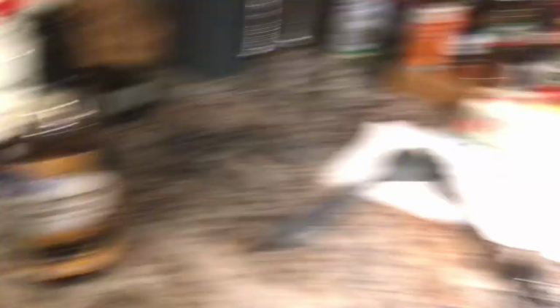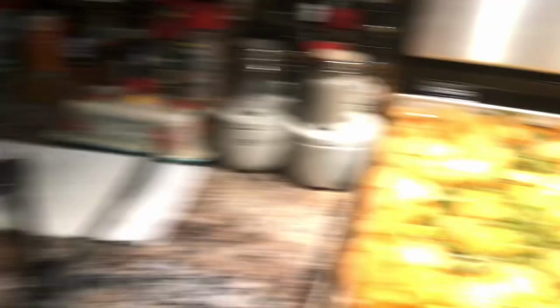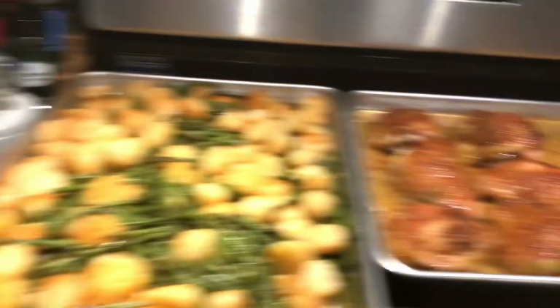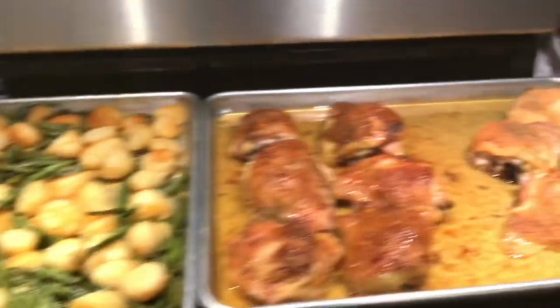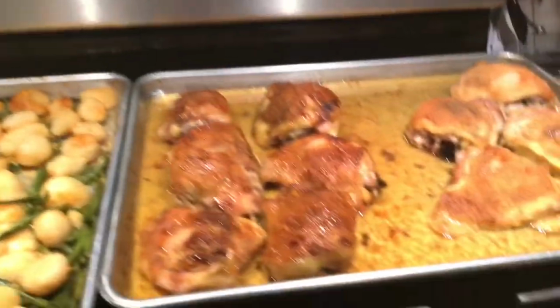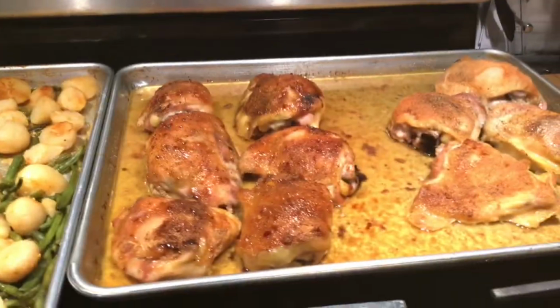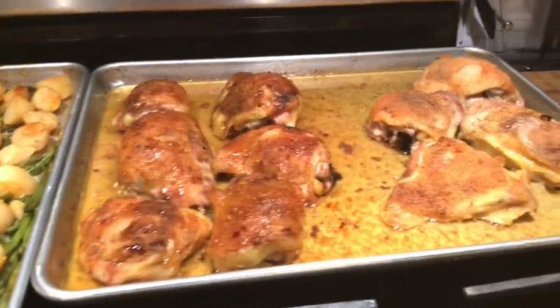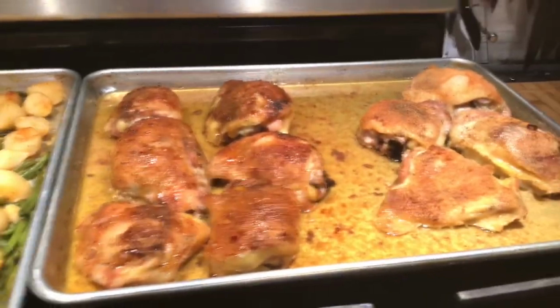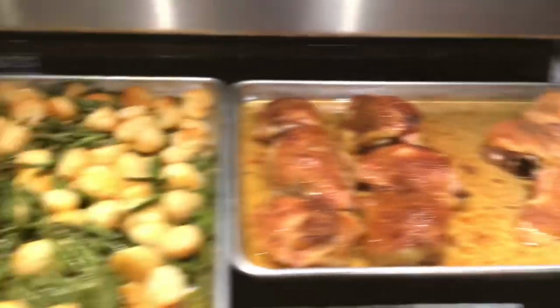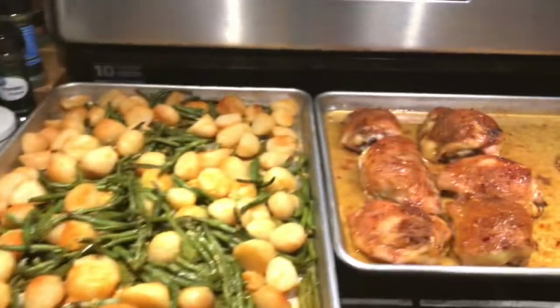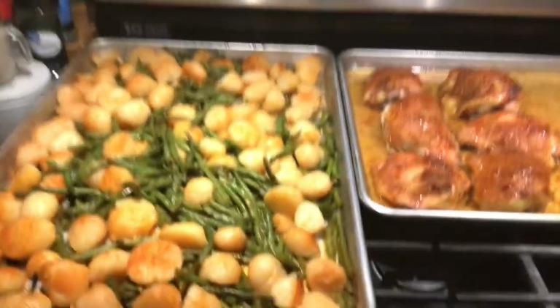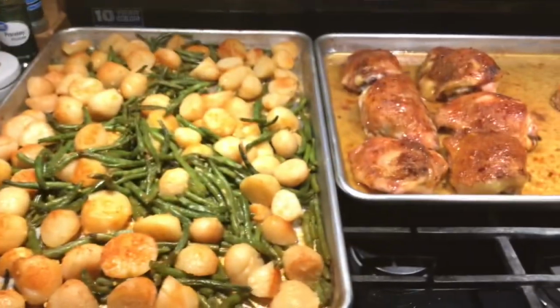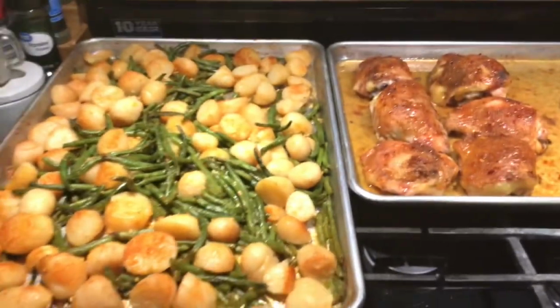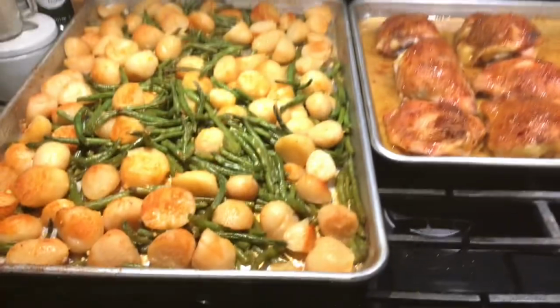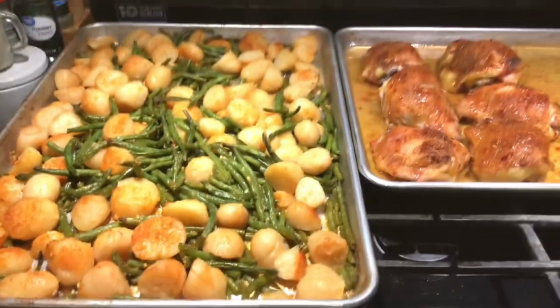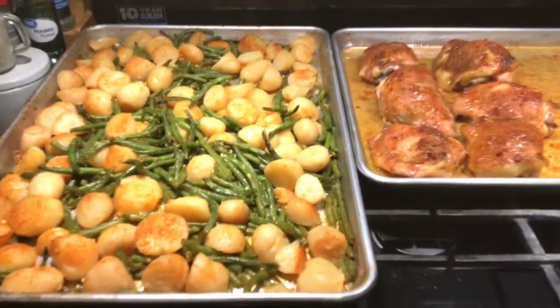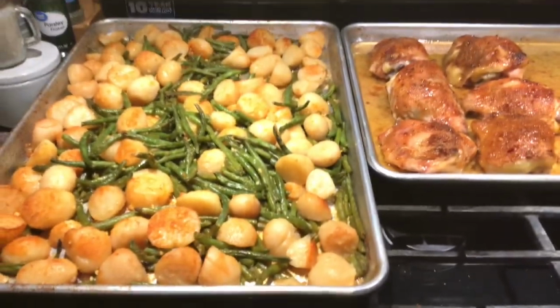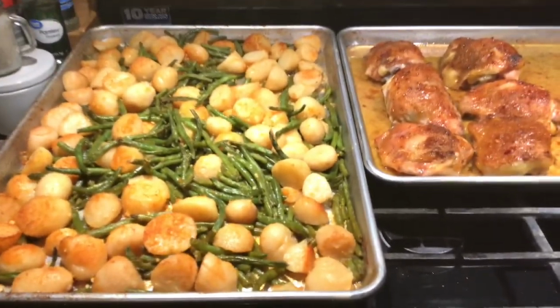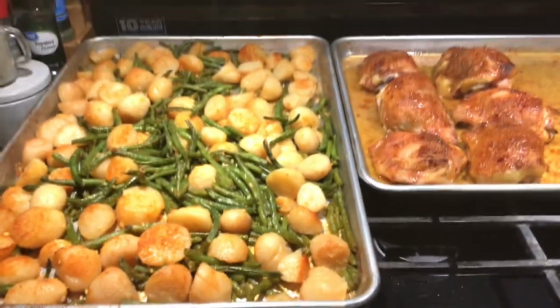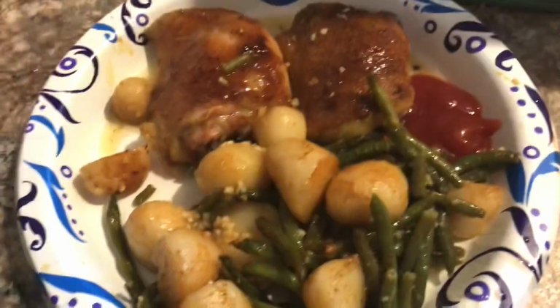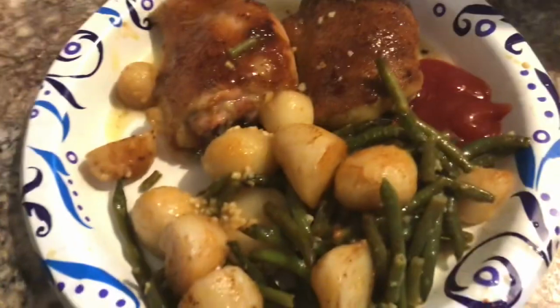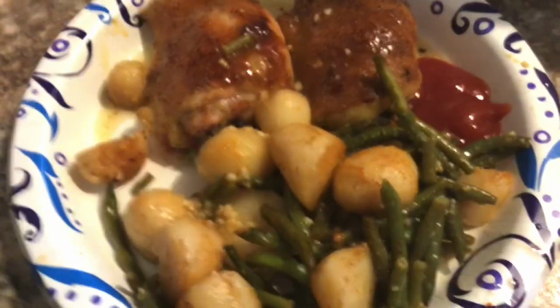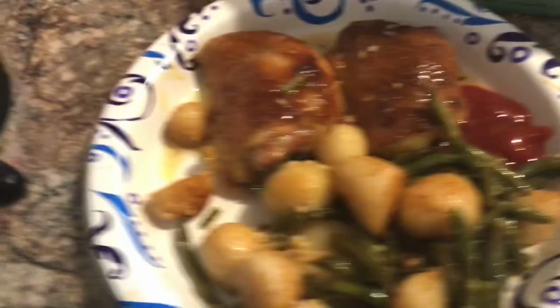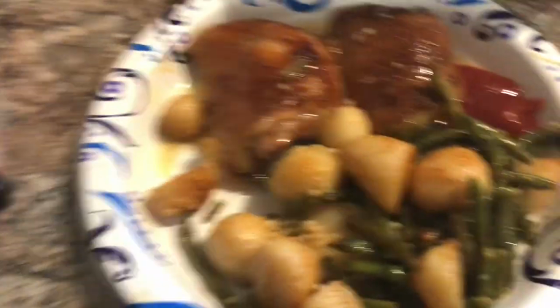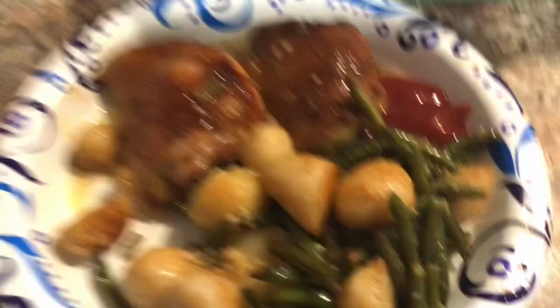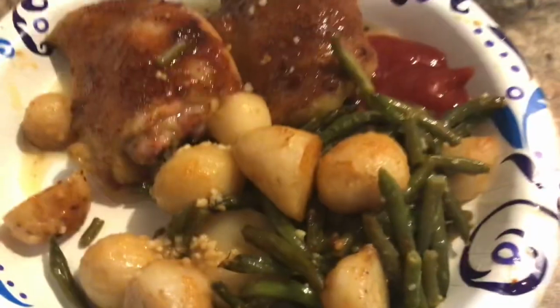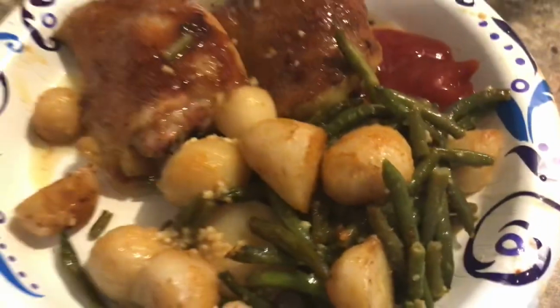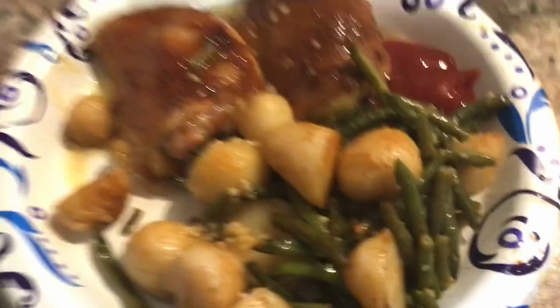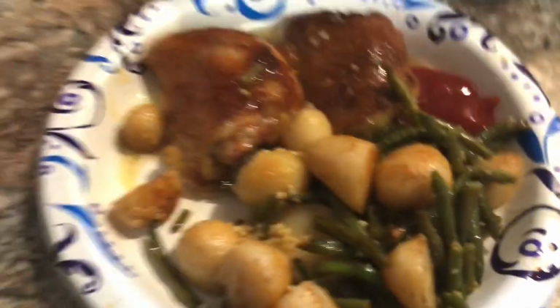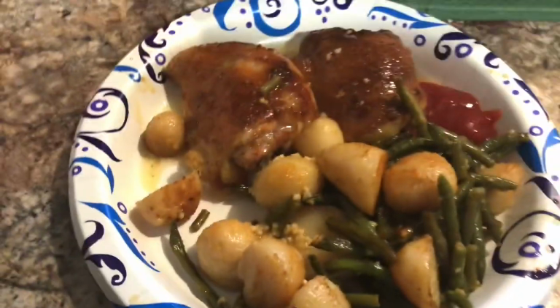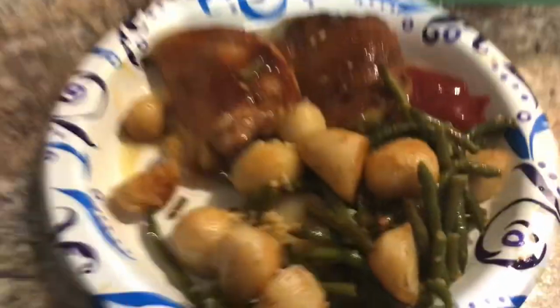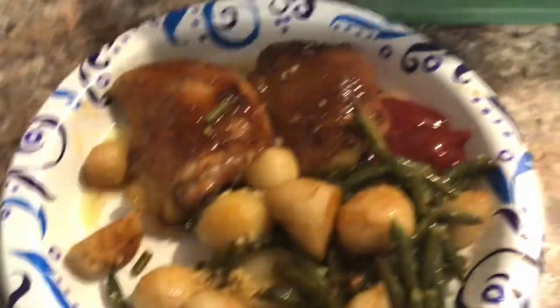So this is what's for dinner tonight, guys. I'm going to get my plate and show it to you. There it is, guys. Yummy — sheet pan meal, chicken and potatoes with string beans.